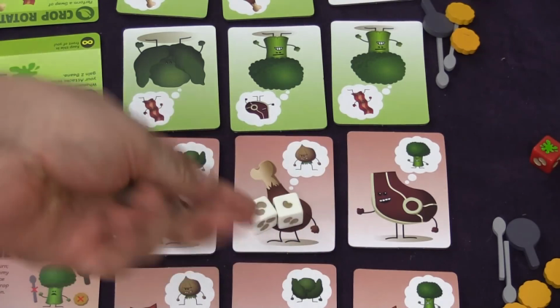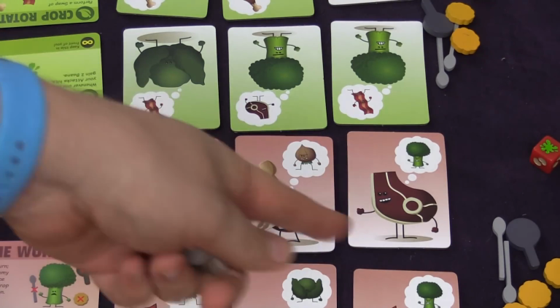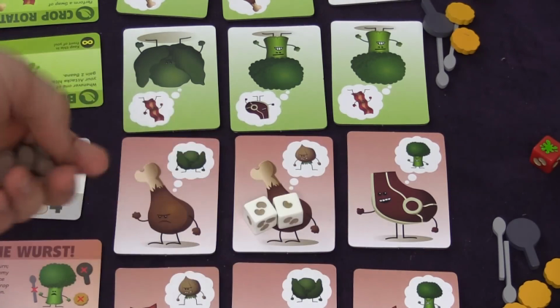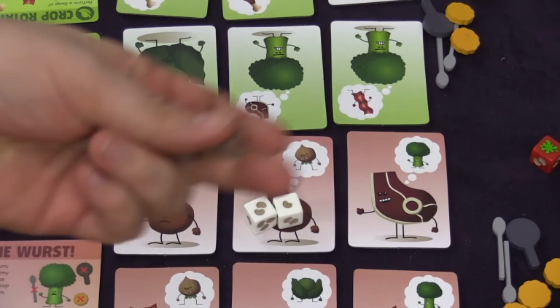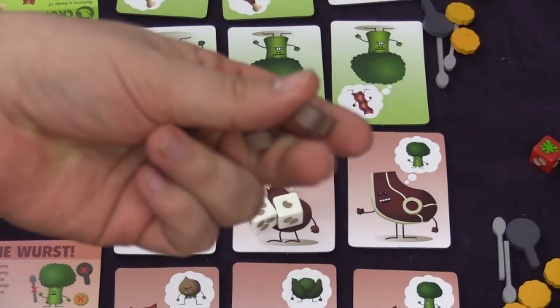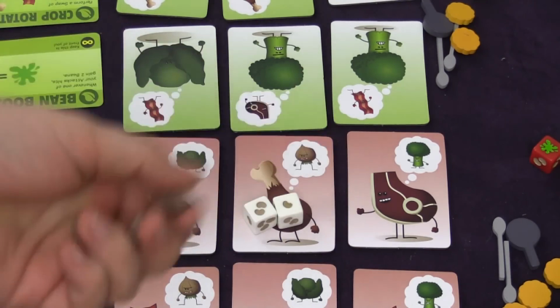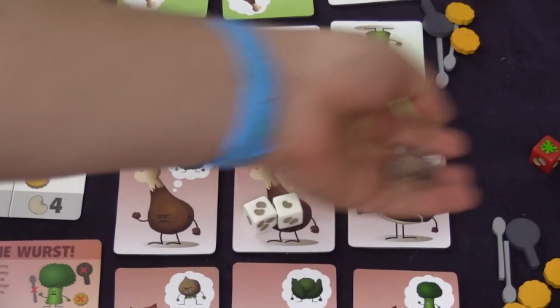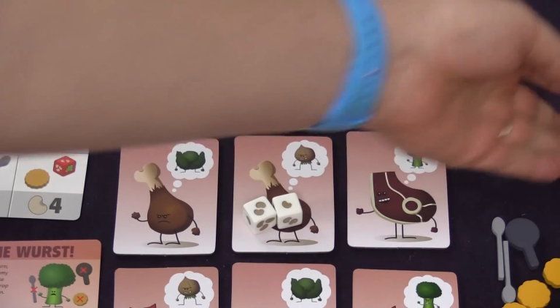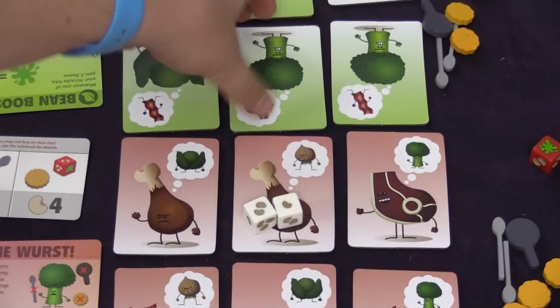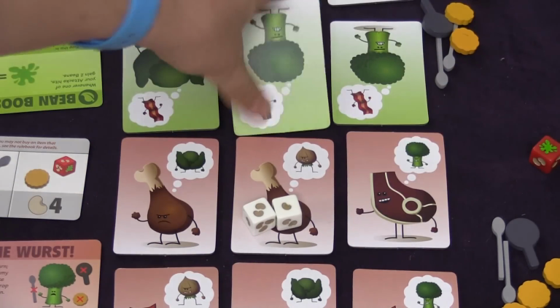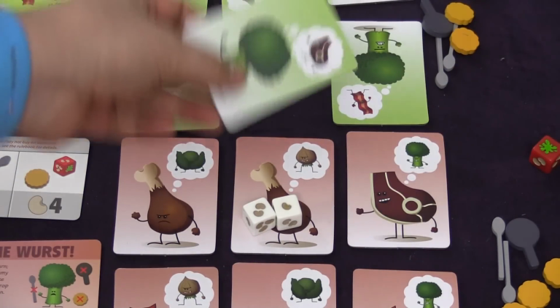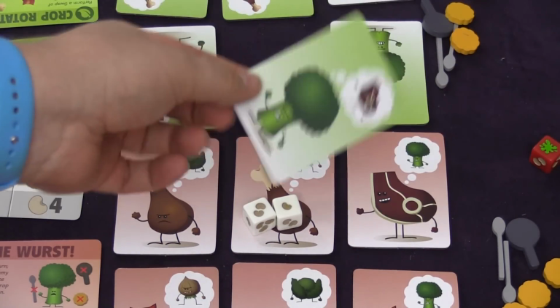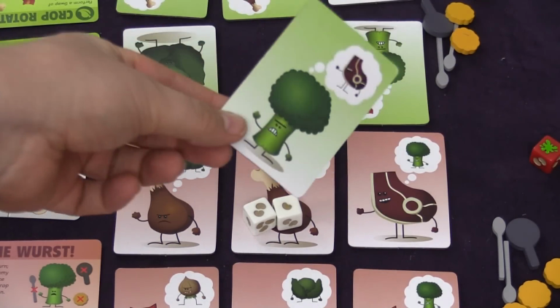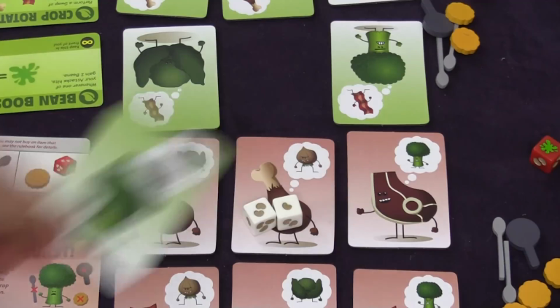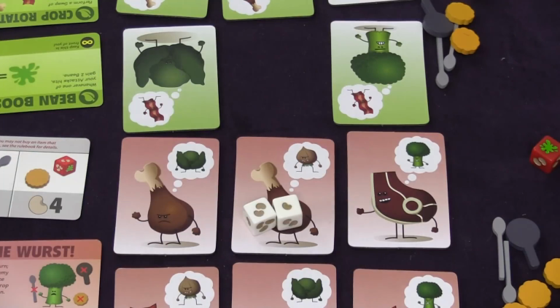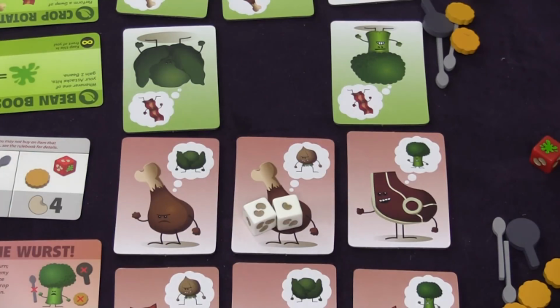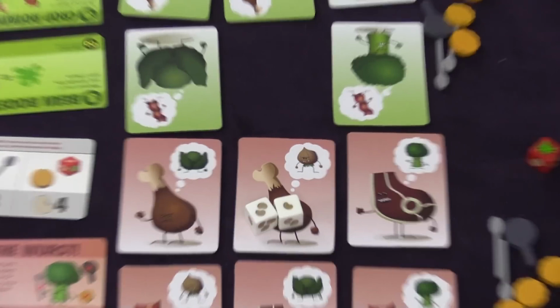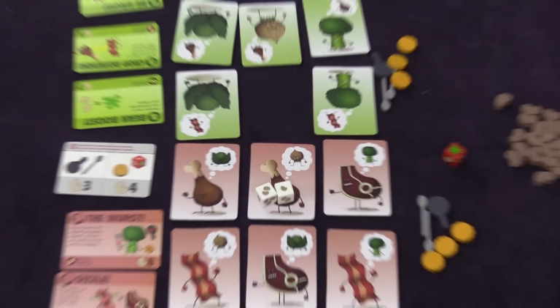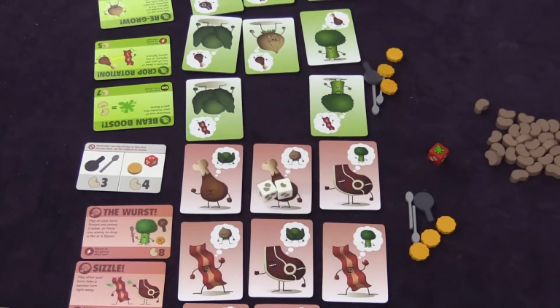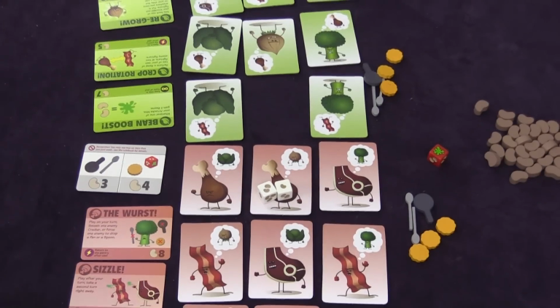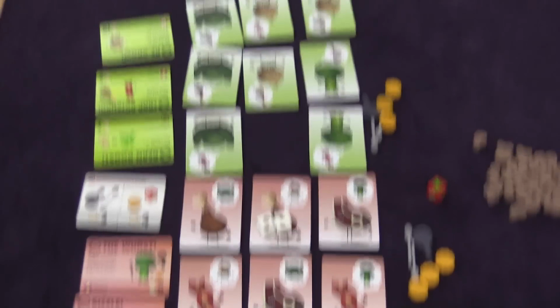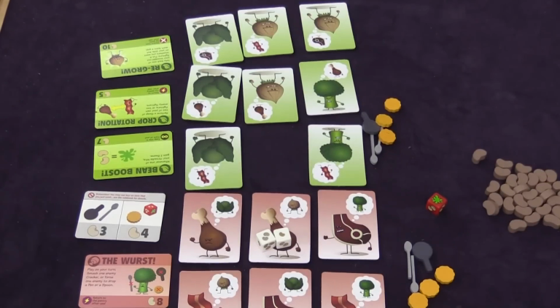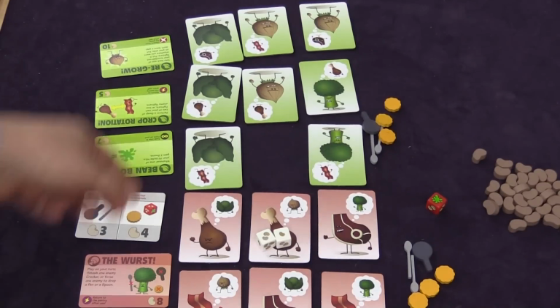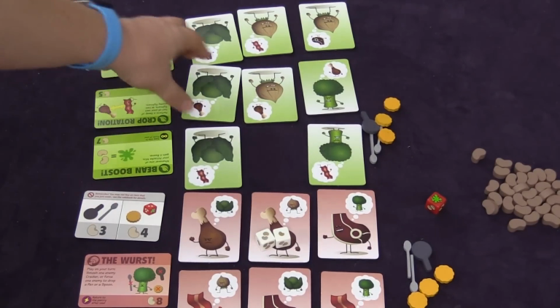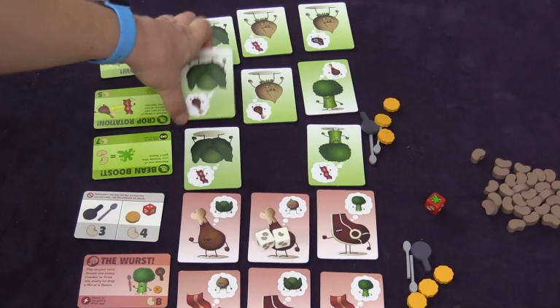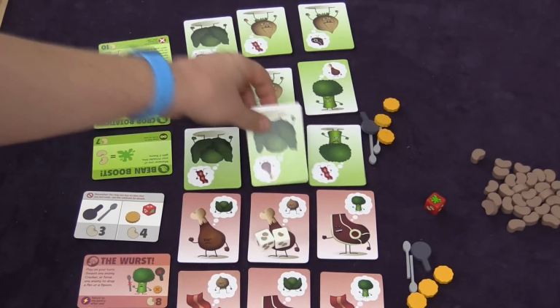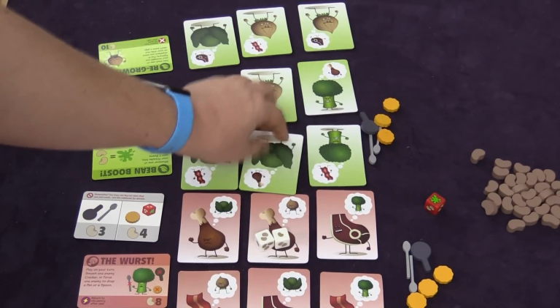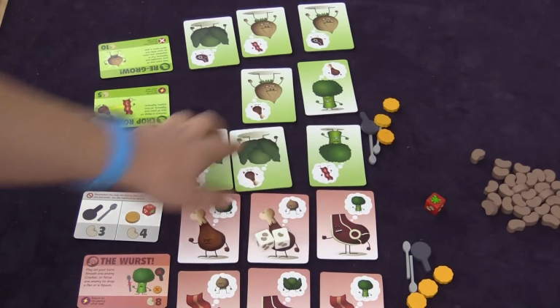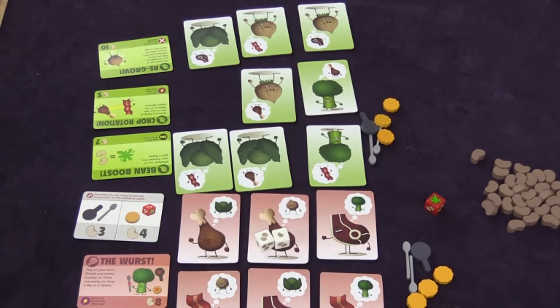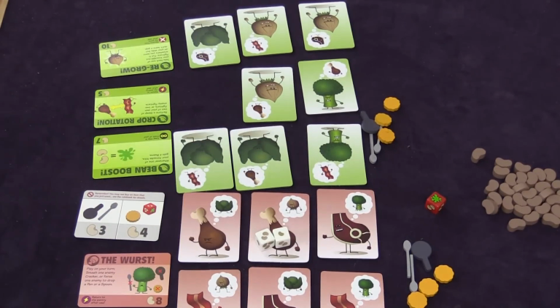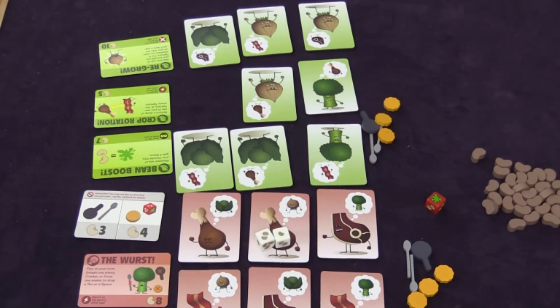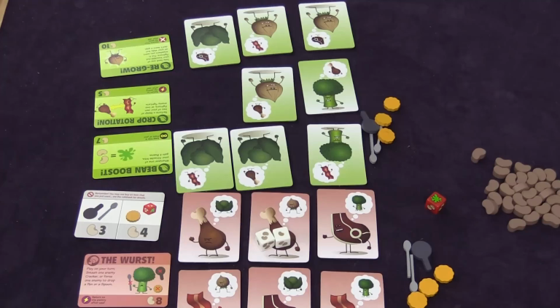By the way, when you switch two people, you get a free bean. Now if I had hit them, I would take this person and put it in front of me, and then they would have to pick someone from the back row and move that person up. If there are empty spaces, those are going to be filled by the opponent's fighters.